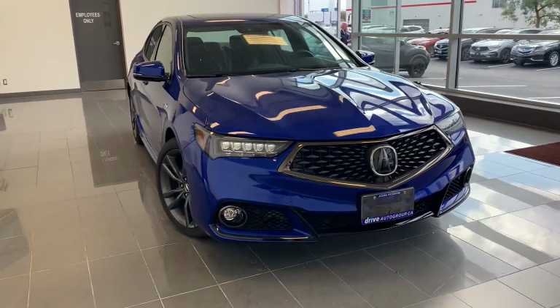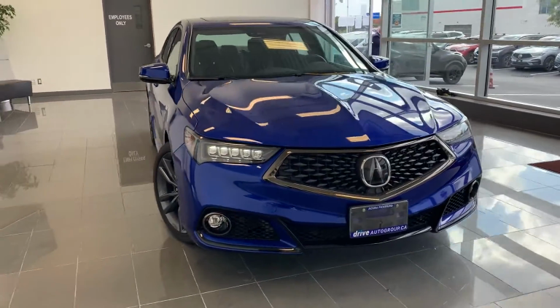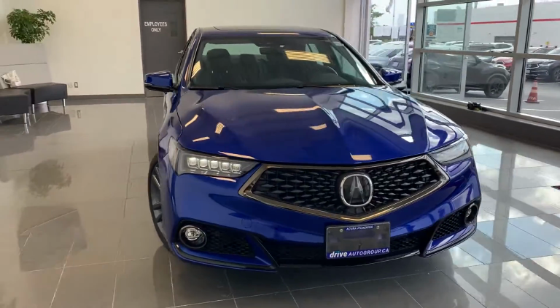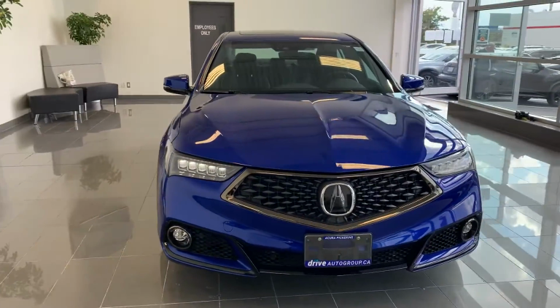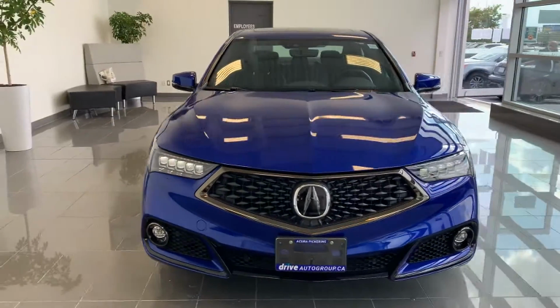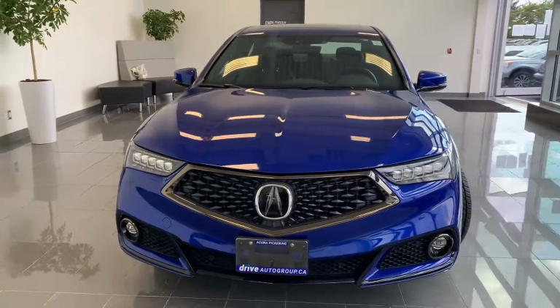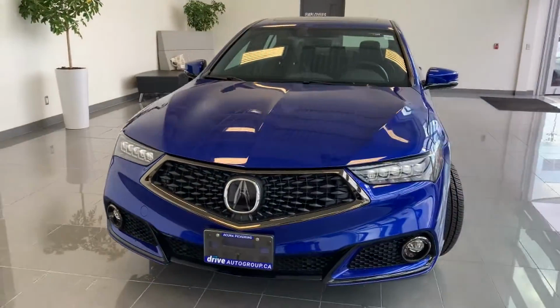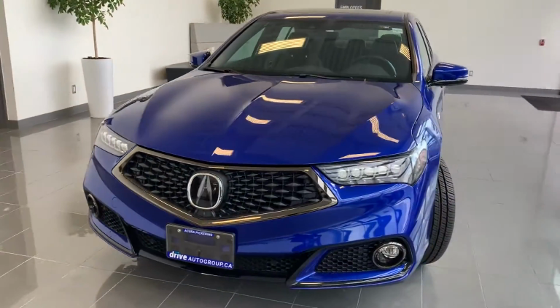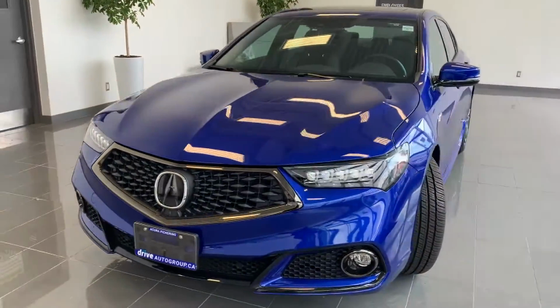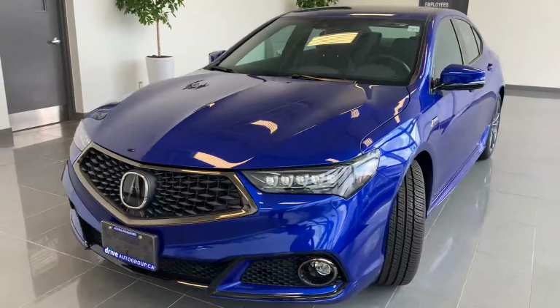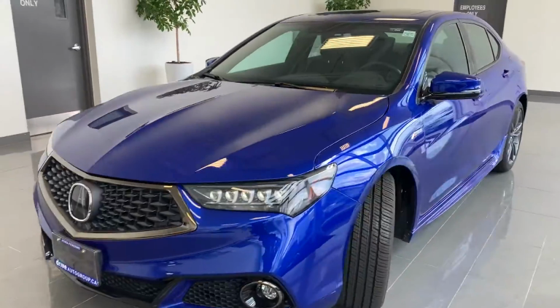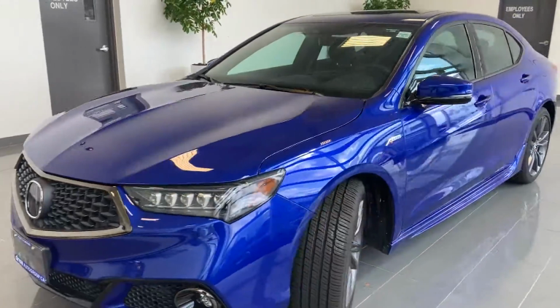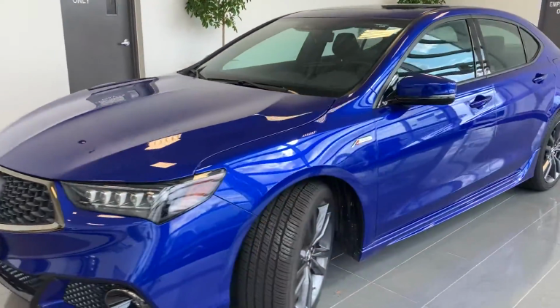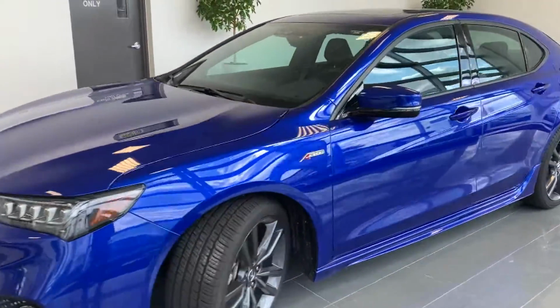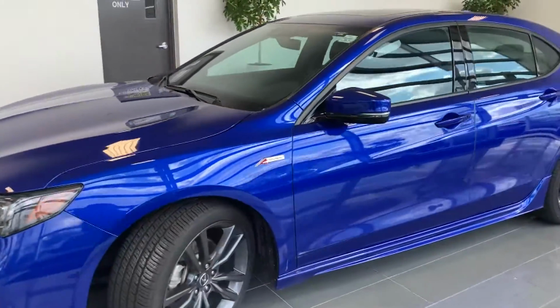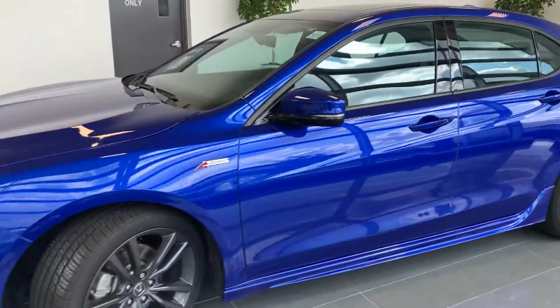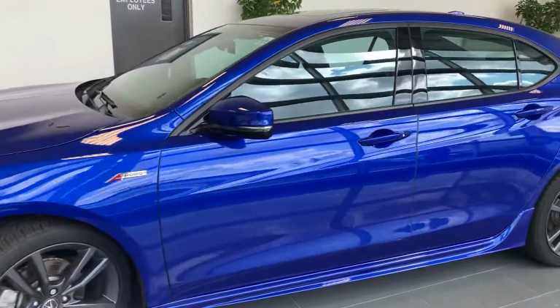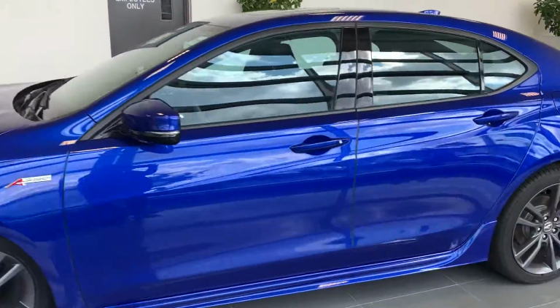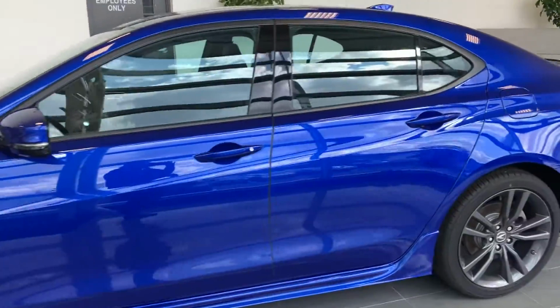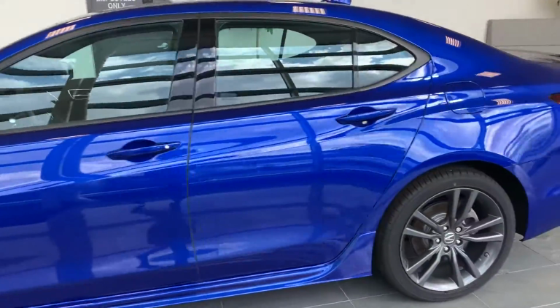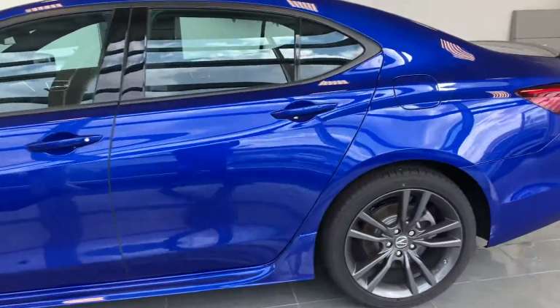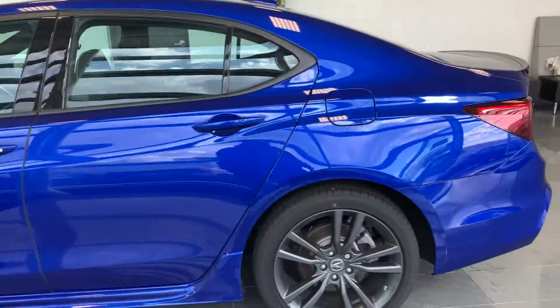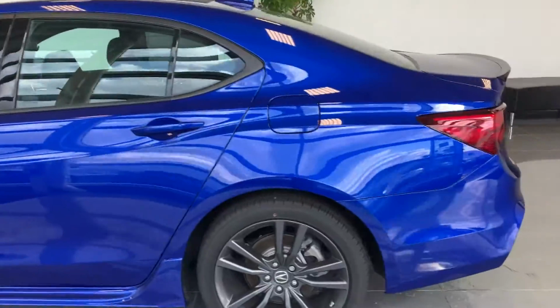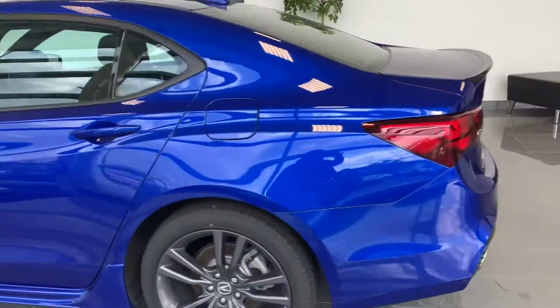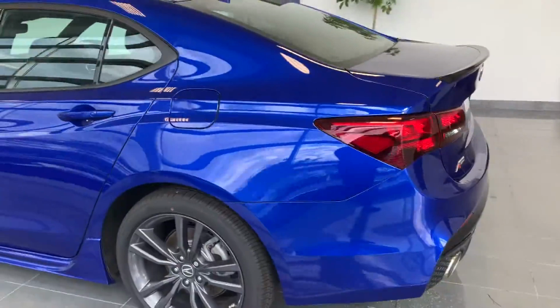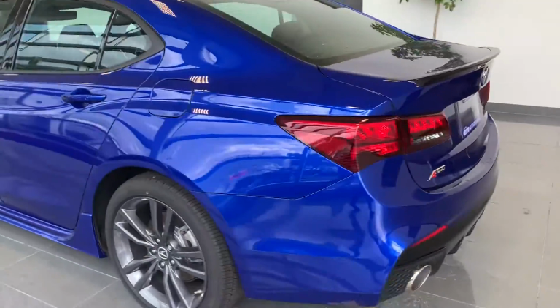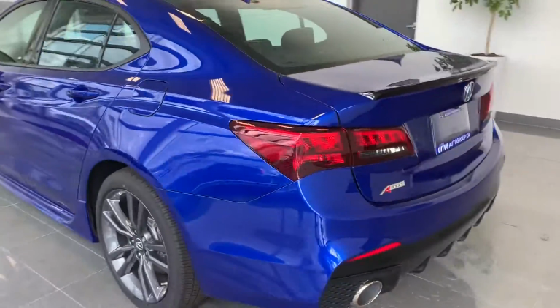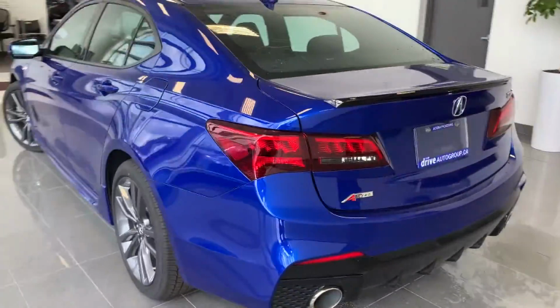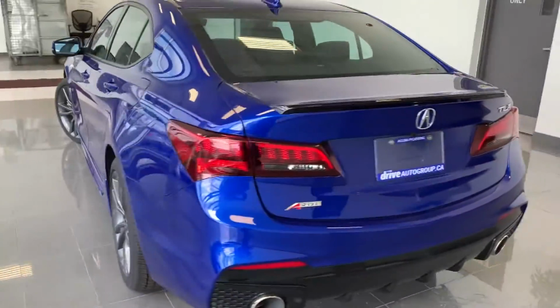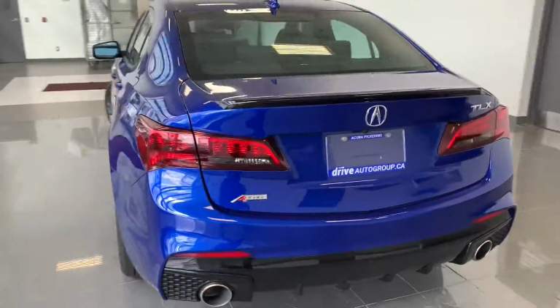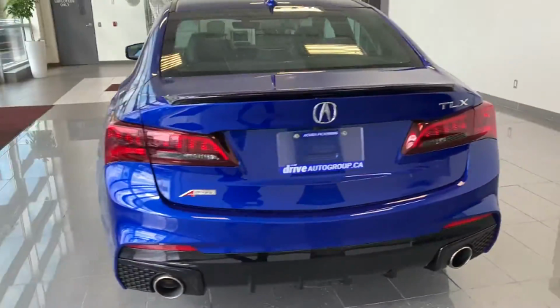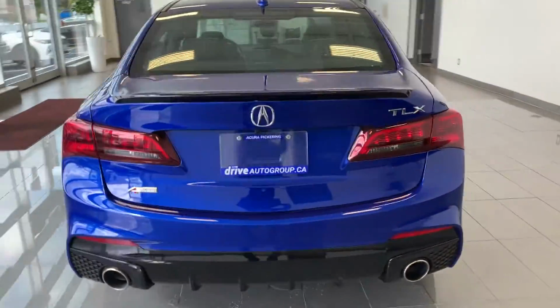Here at Acura Pickering we have a pre-owned DriveShield Certified 2020 Acura RDX A-Spec. Here's a quick look at the outside of the vehicle.